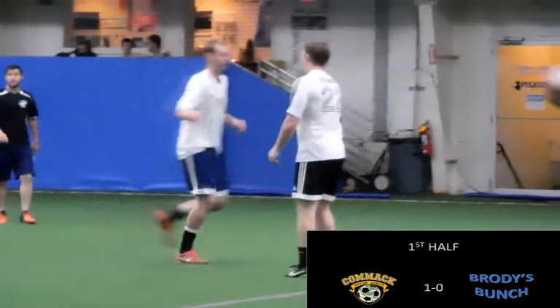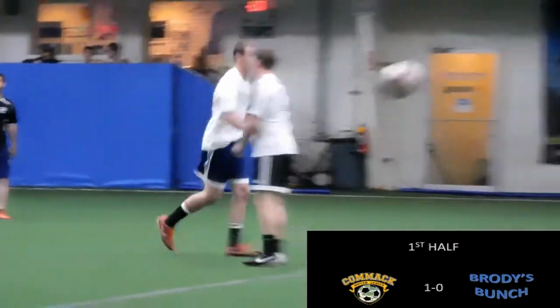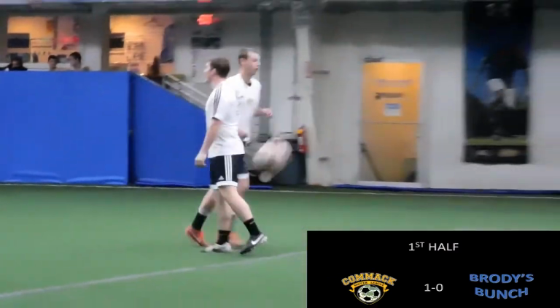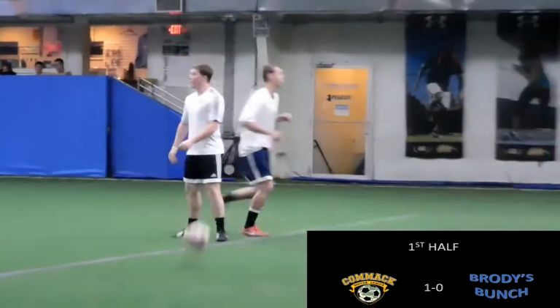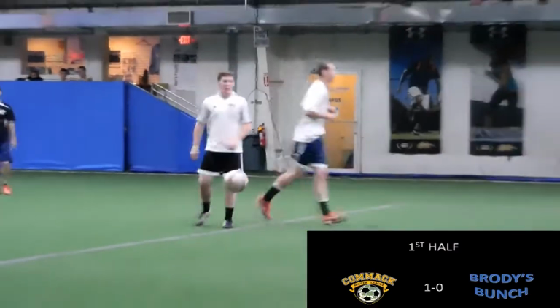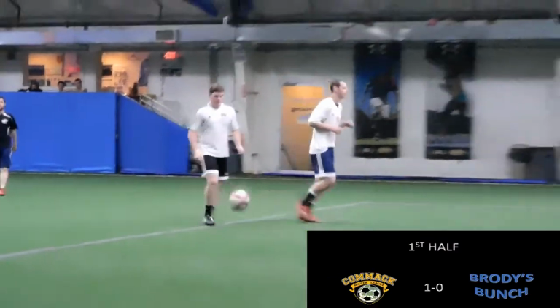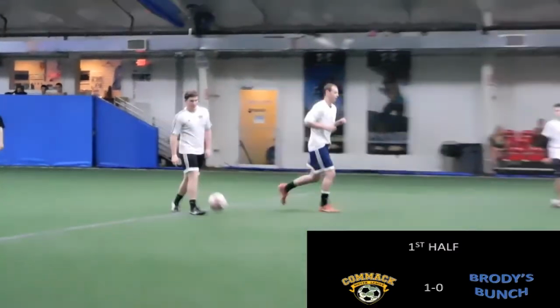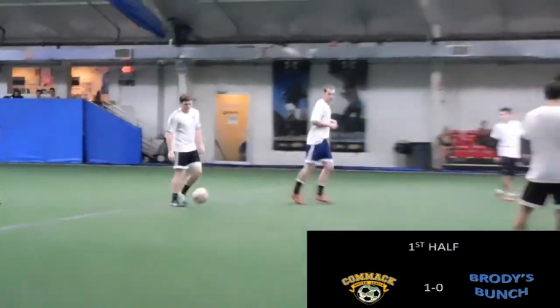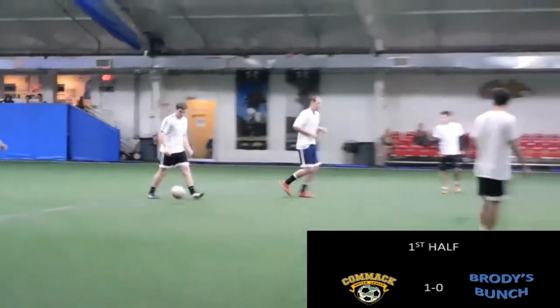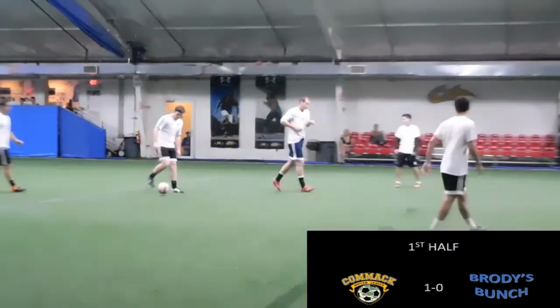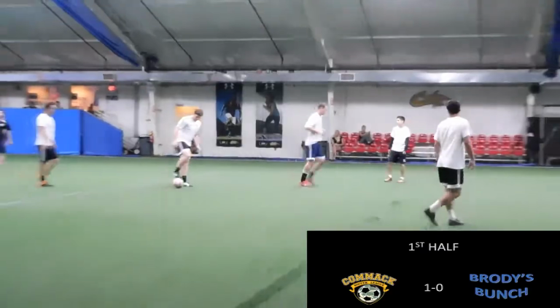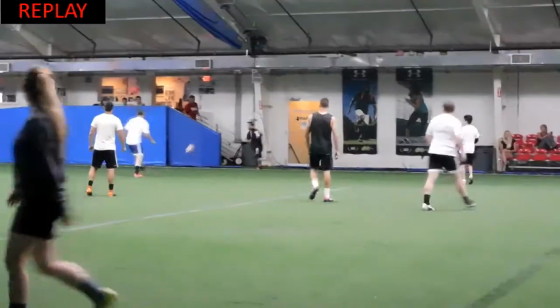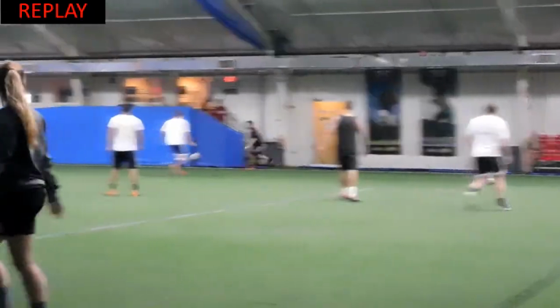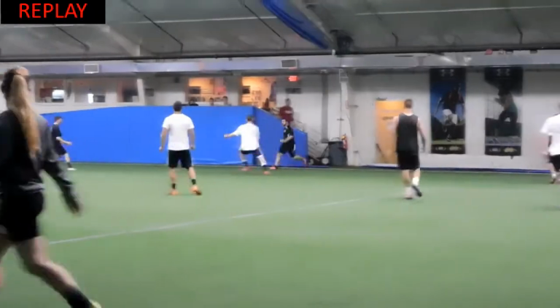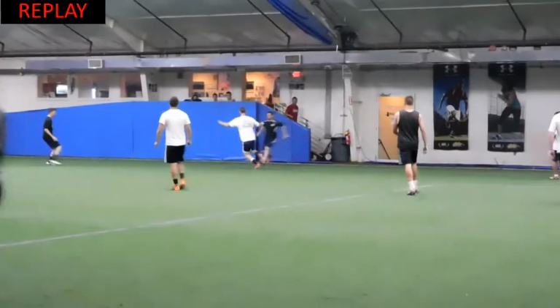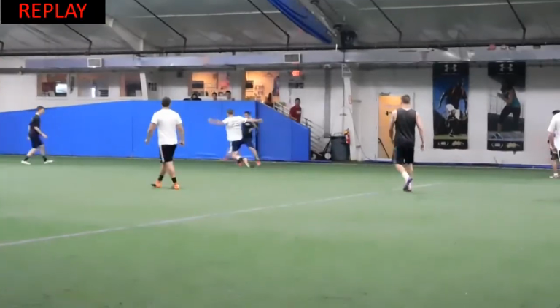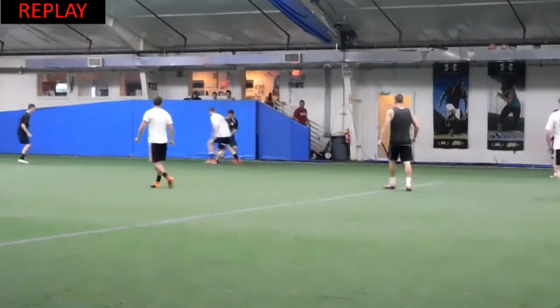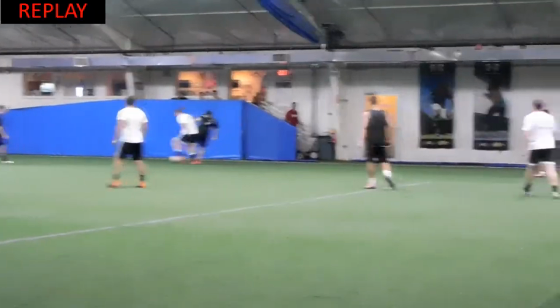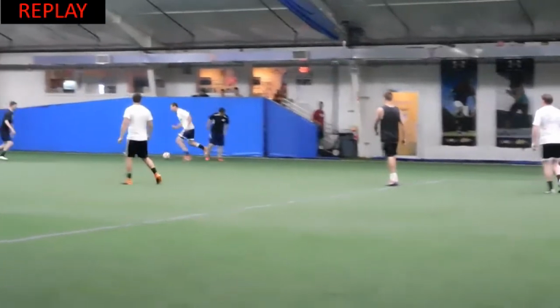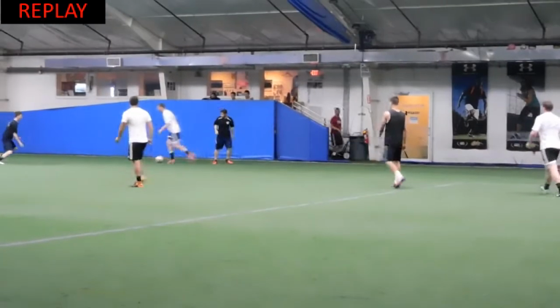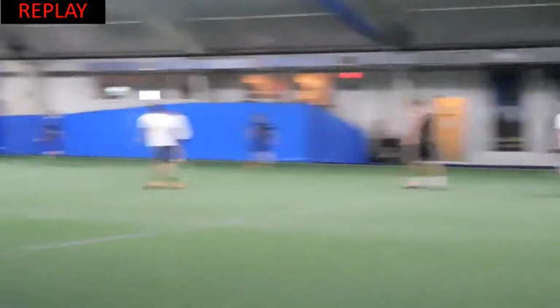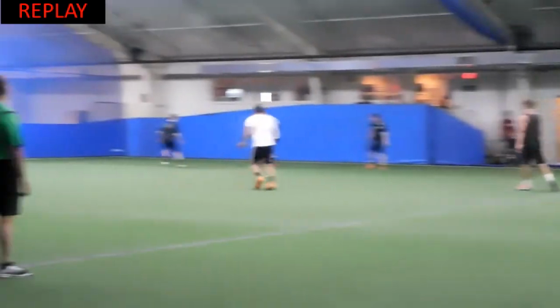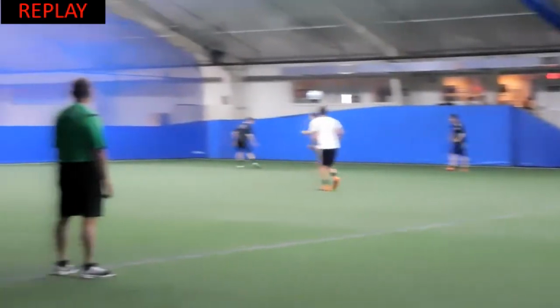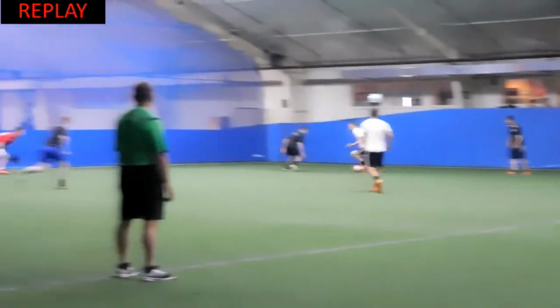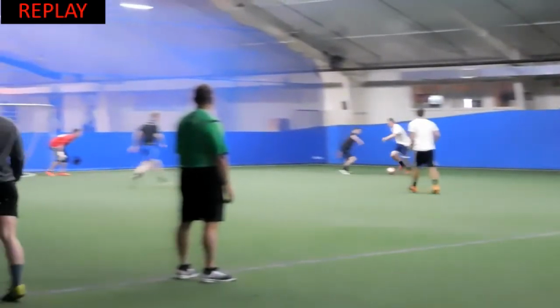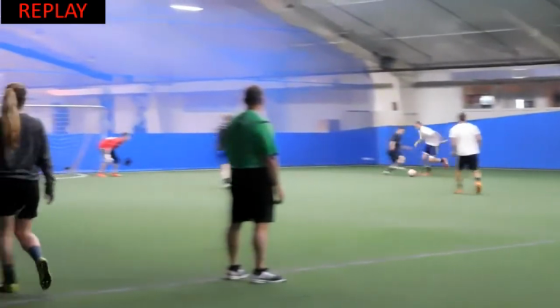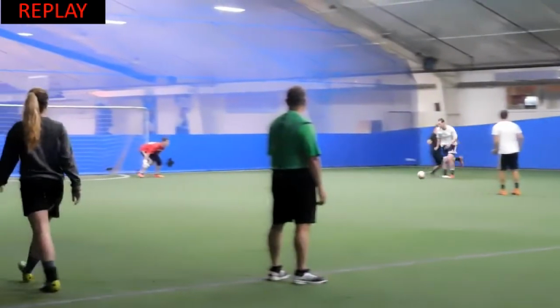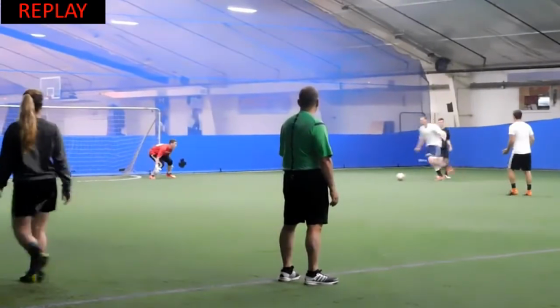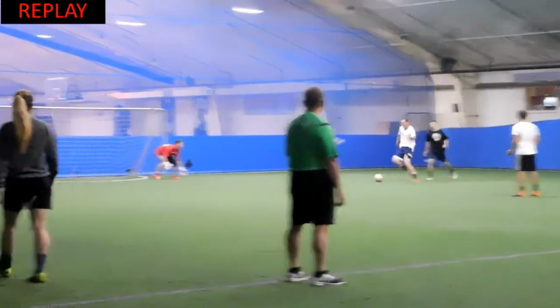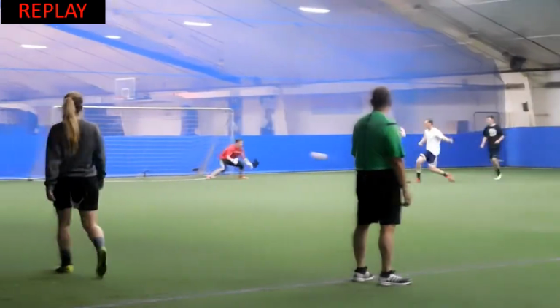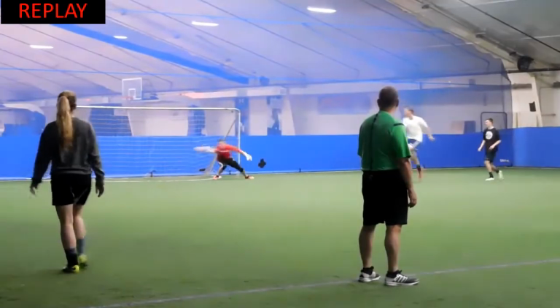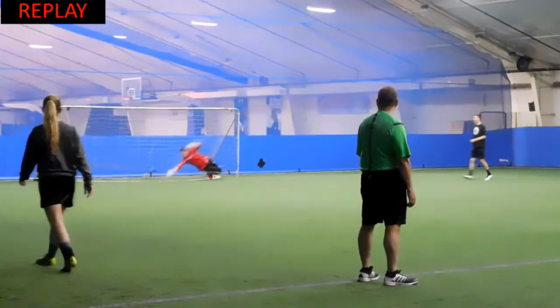Let's take a look at that one again. After a miscontrolled touch by the Brody player, Matt does very well to take it off him, beat his man, and finish far corner.